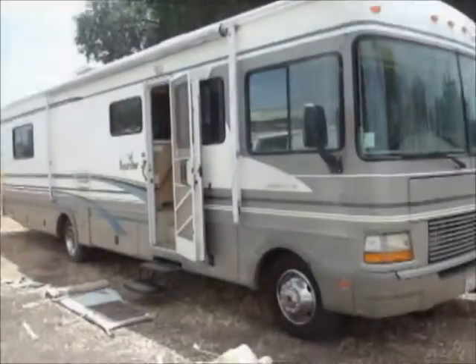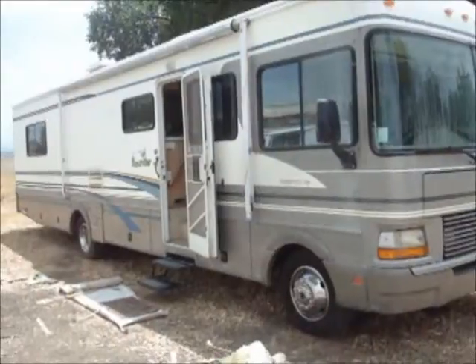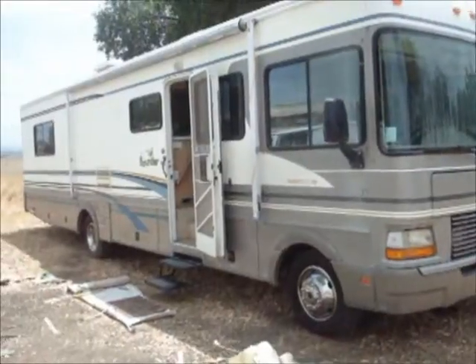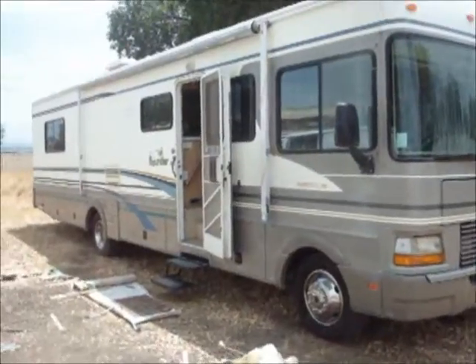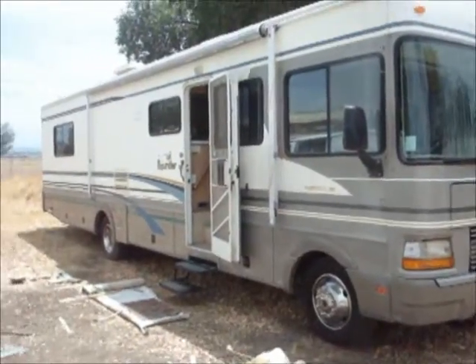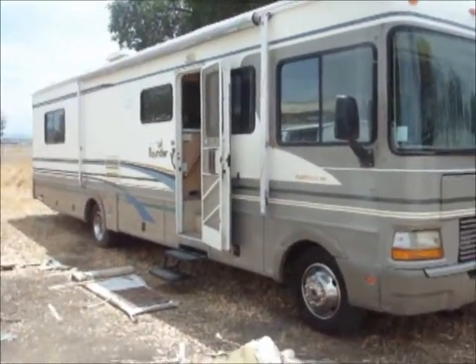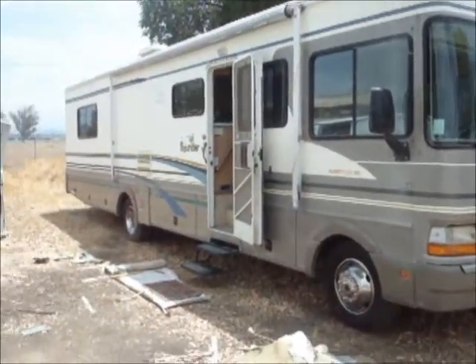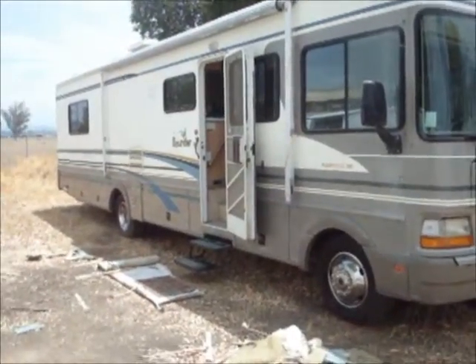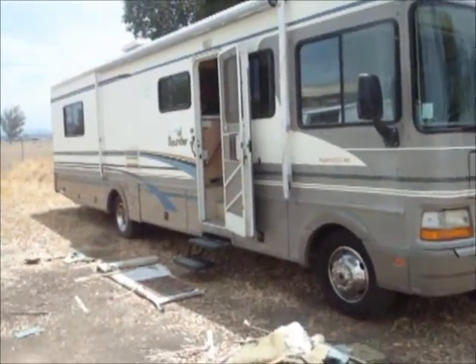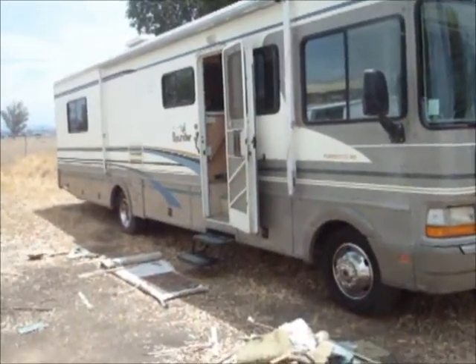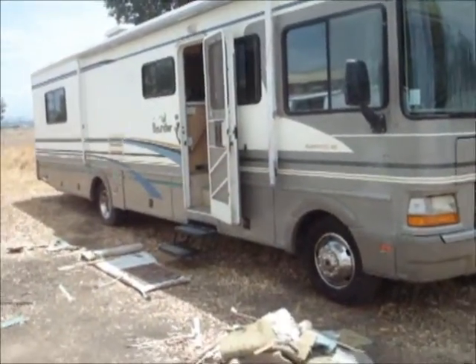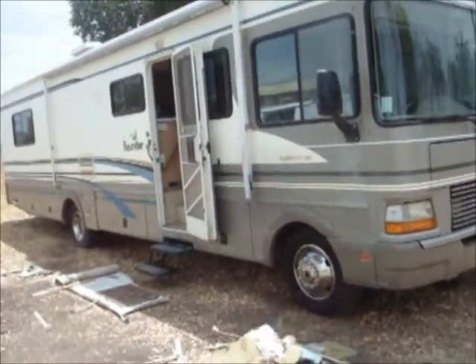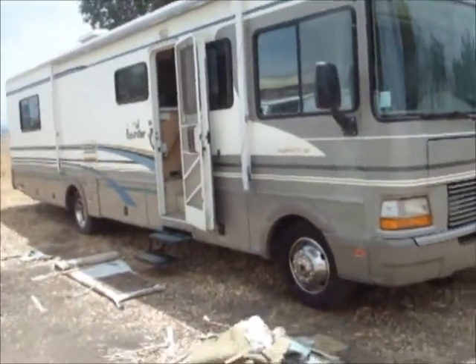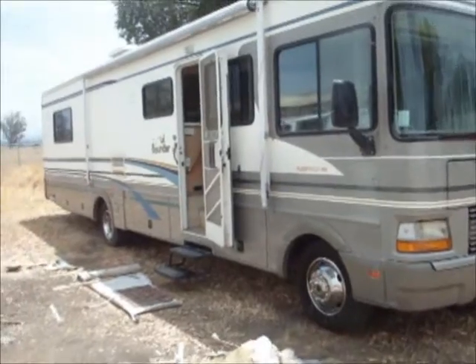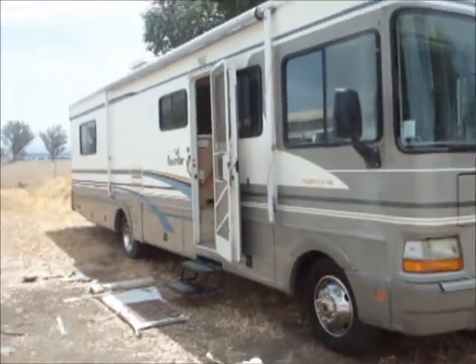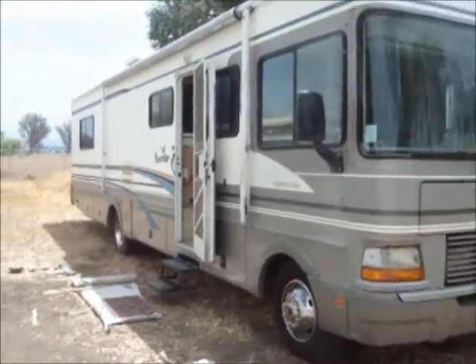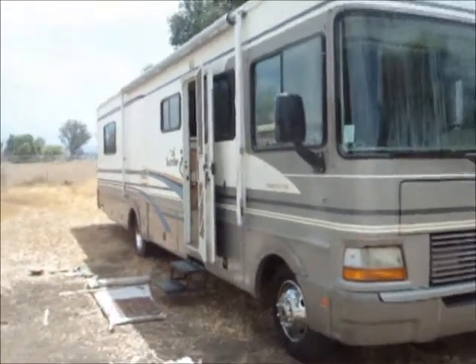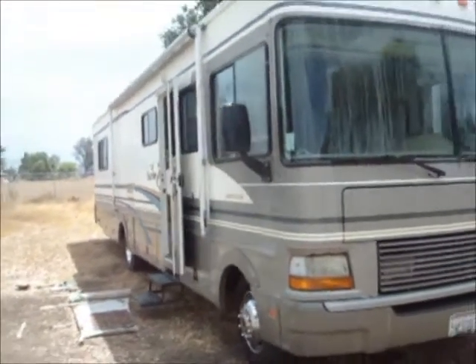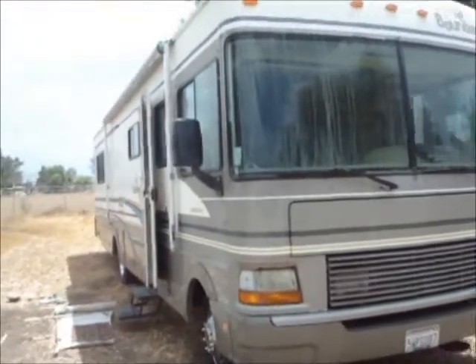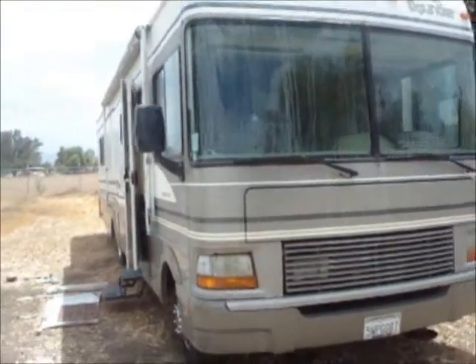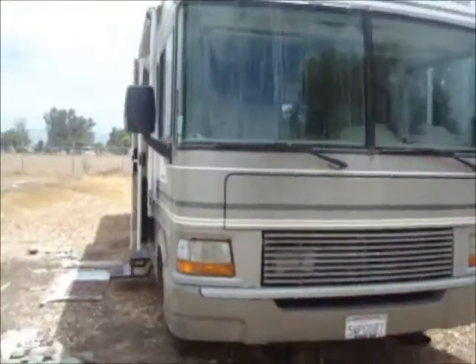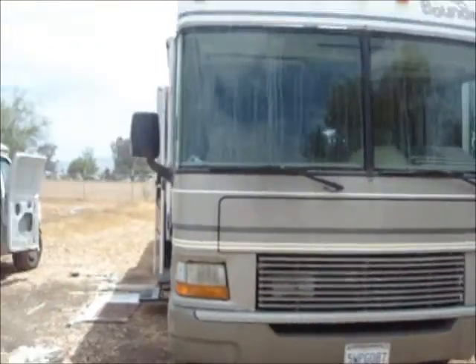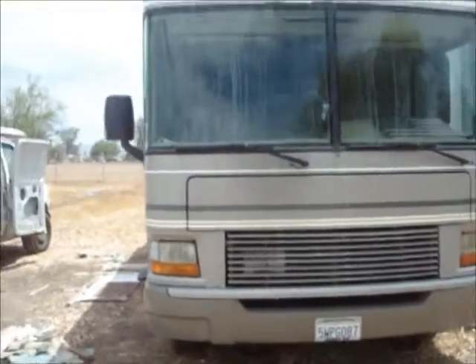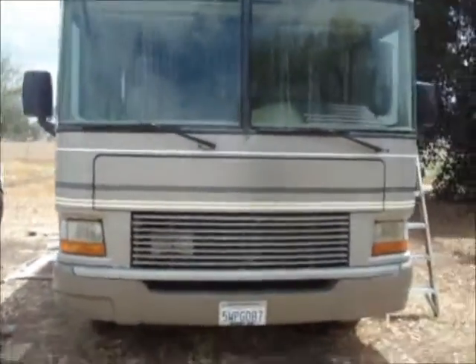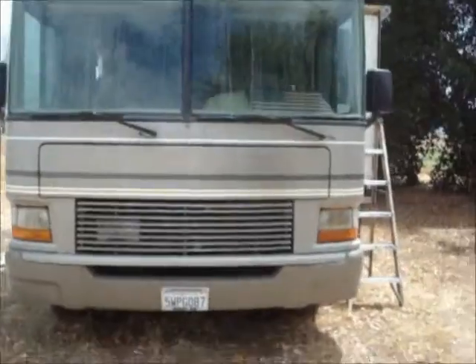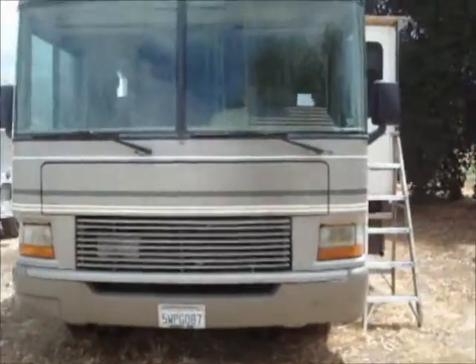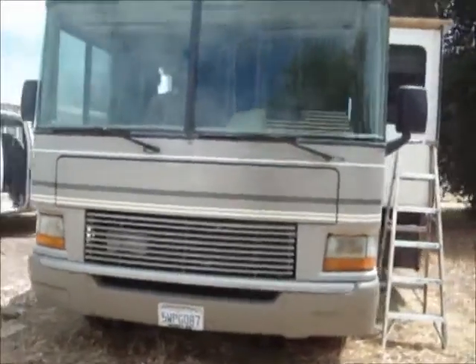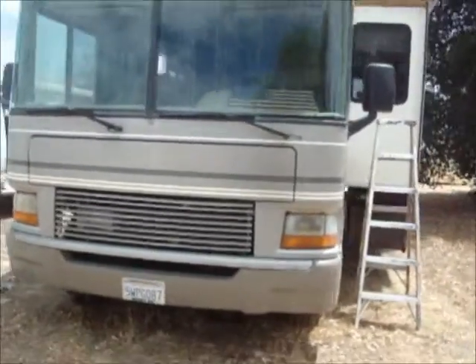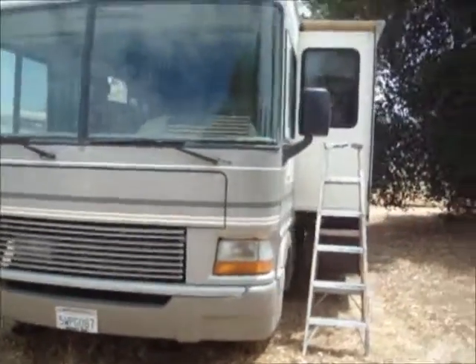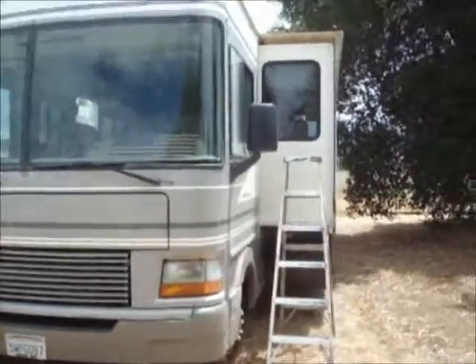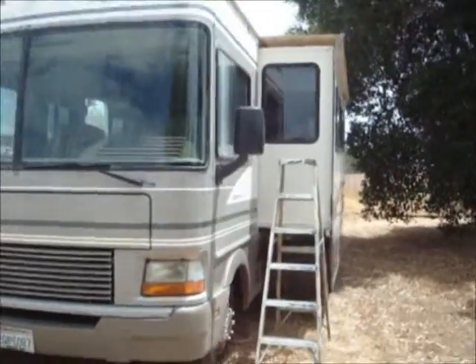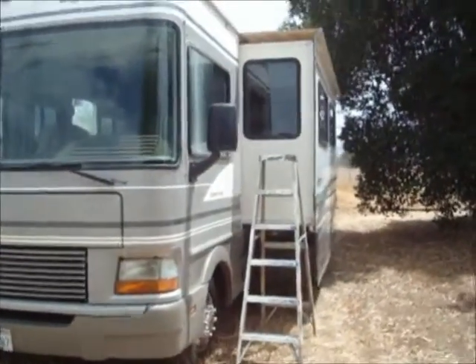This is a 2001 Bounder, a pretty large one, that I'm working on. I do work on other things besides vintage trailers. This one has a big slide-out.